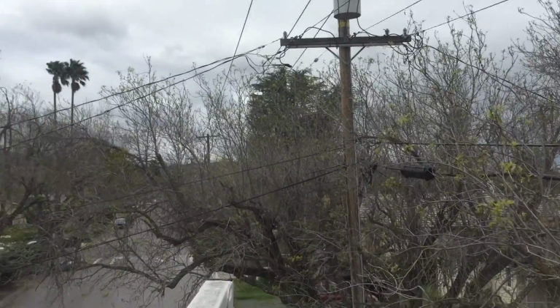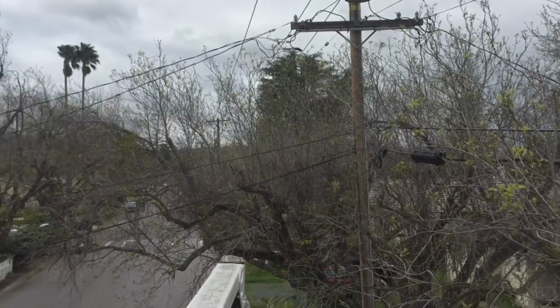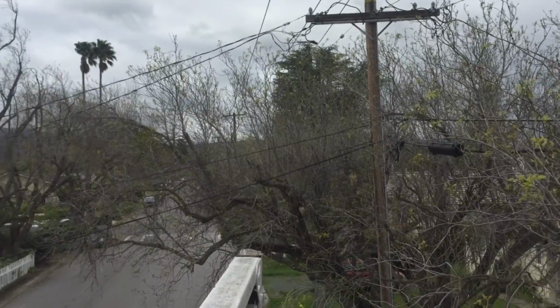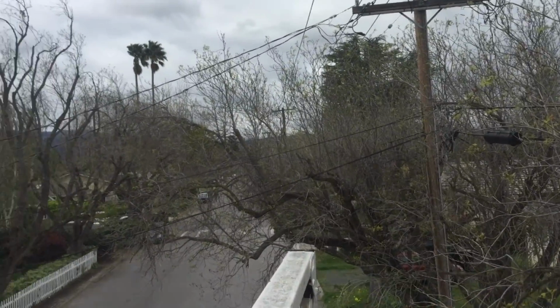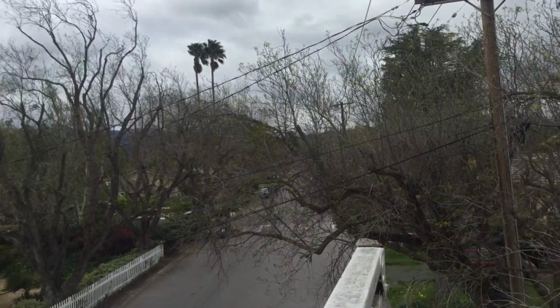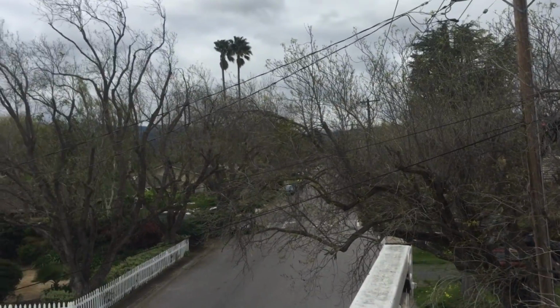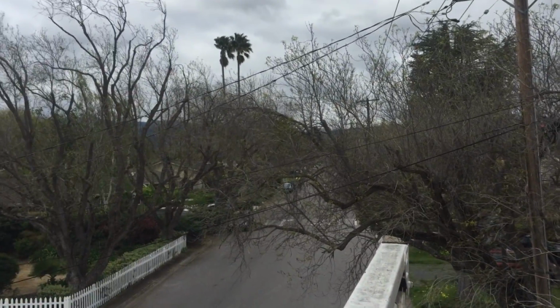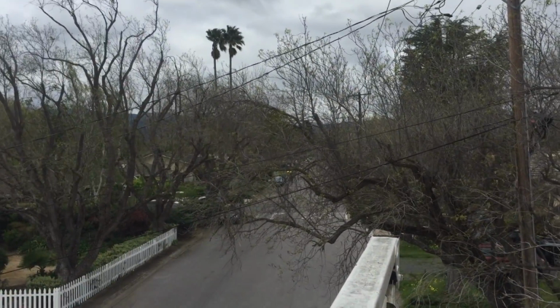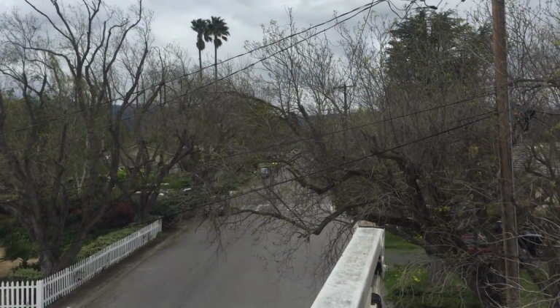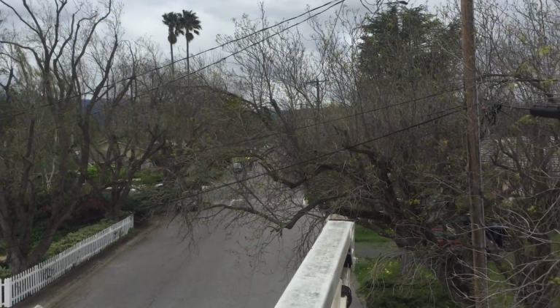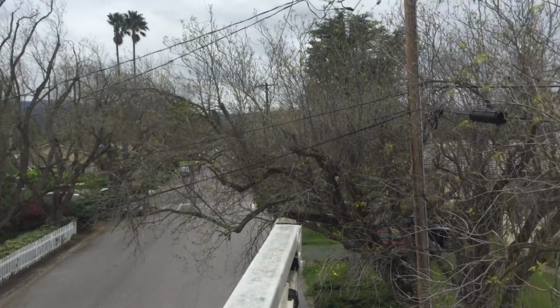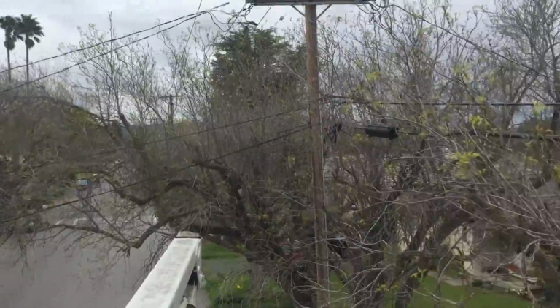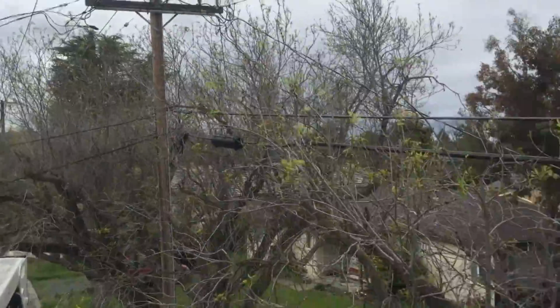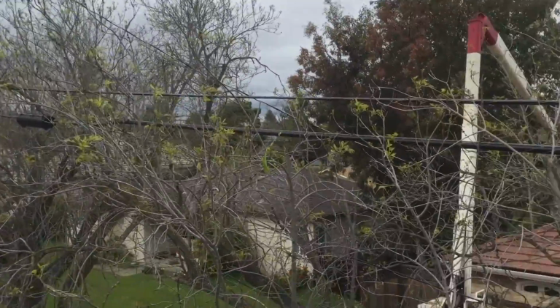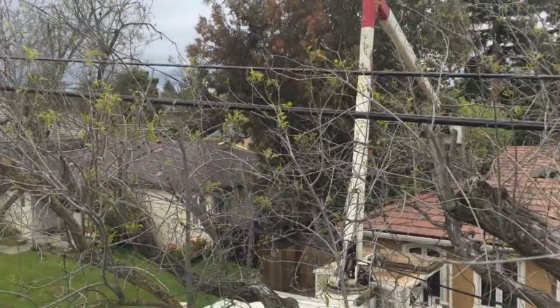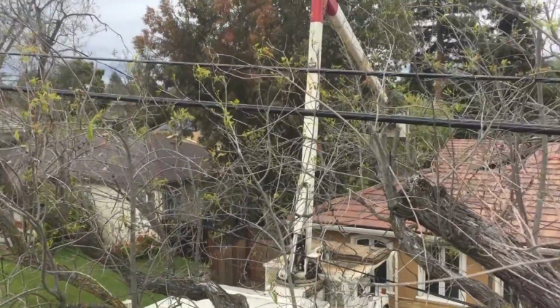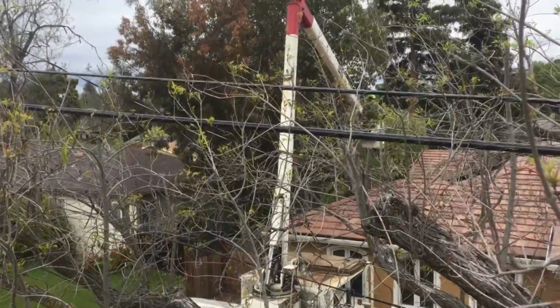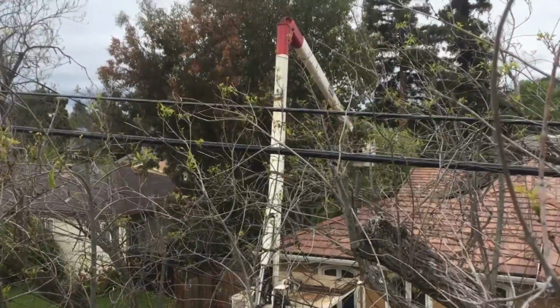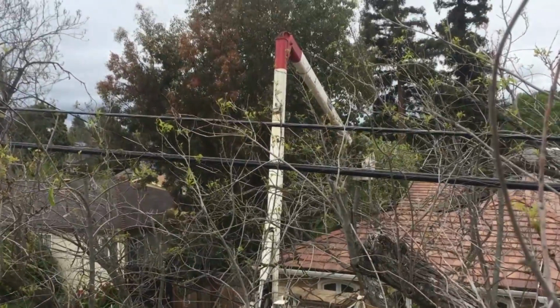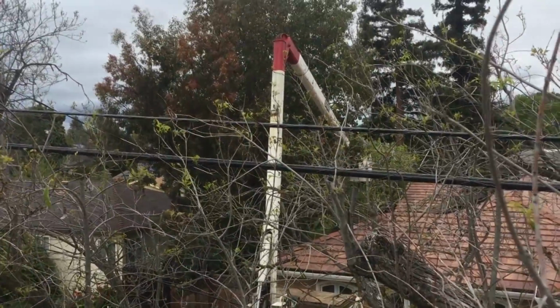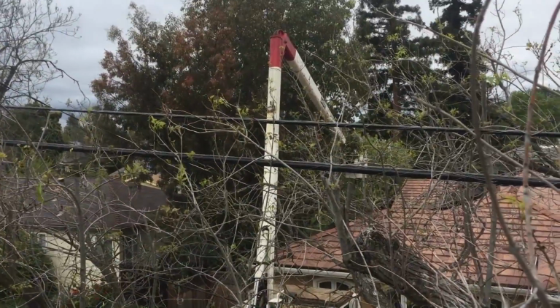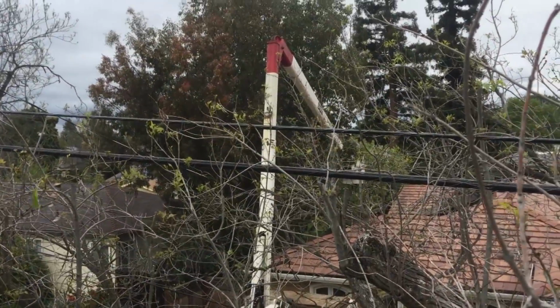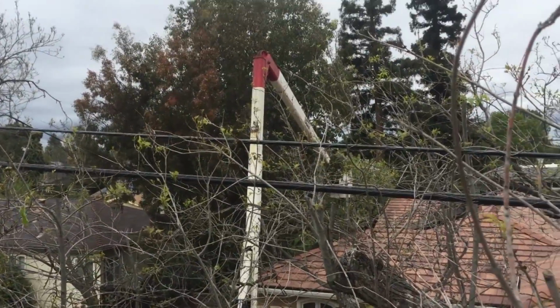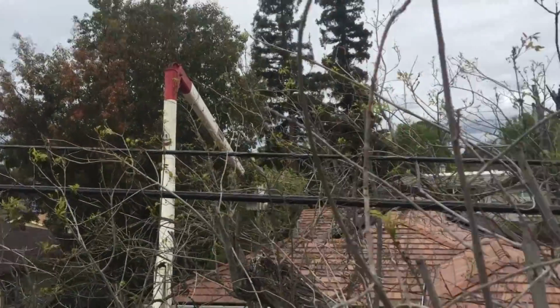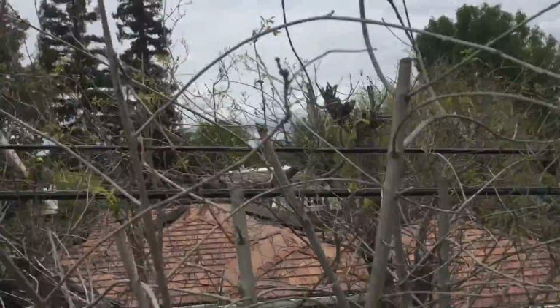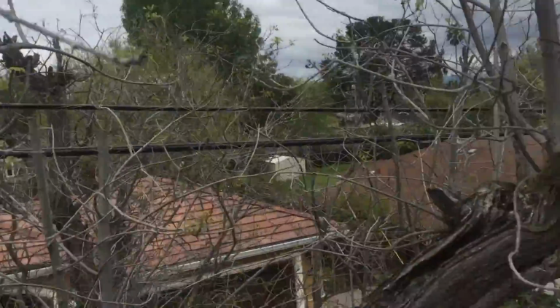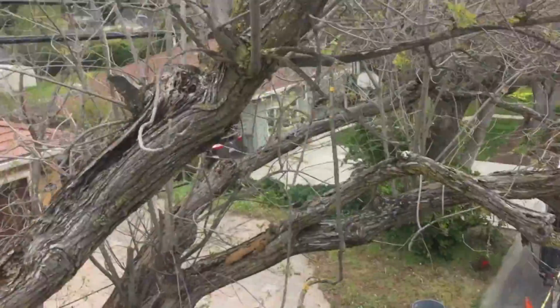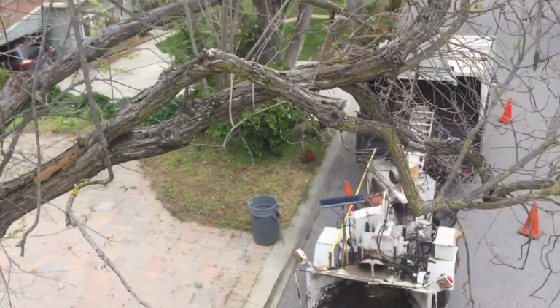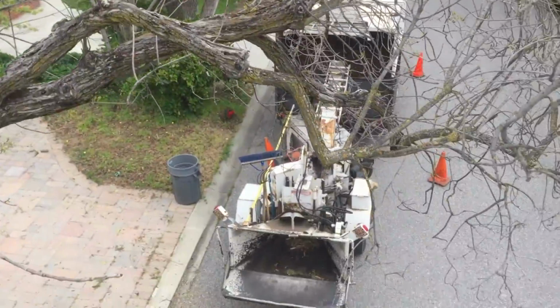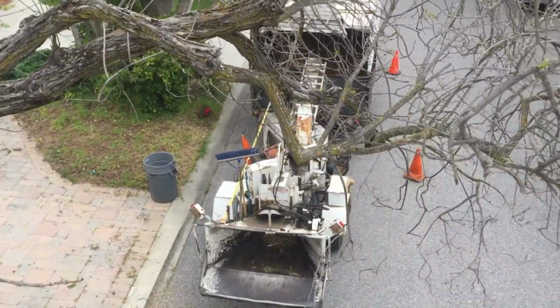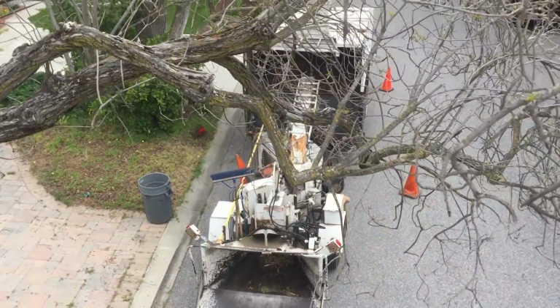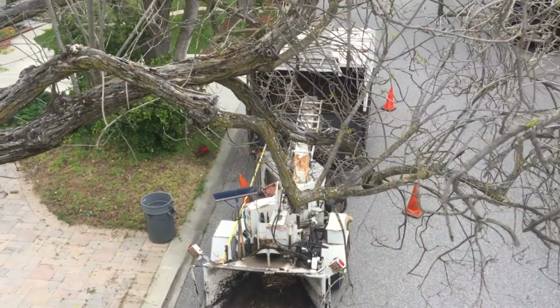You can see the power company comes along and whacks every single one of these trees in this neighborhood. The ones across the street are butchered as well, which is interesting — and there's no power line there. There's no justification for the improper pruning other than the fact that a lot of people don't know any better.